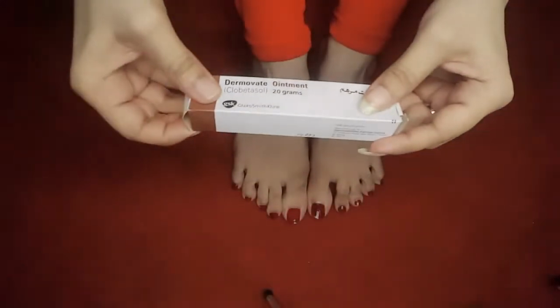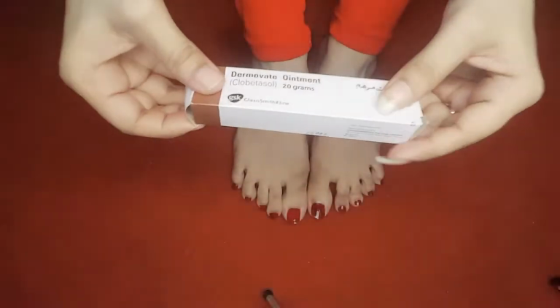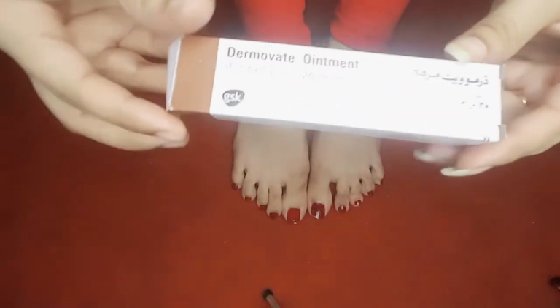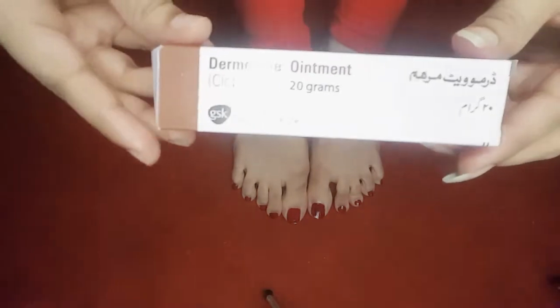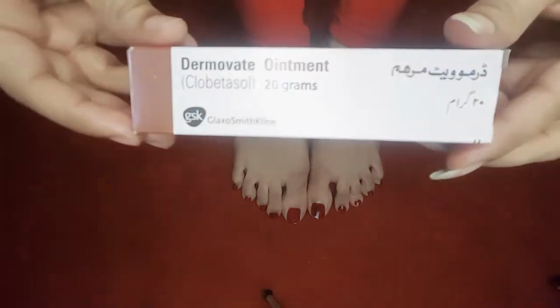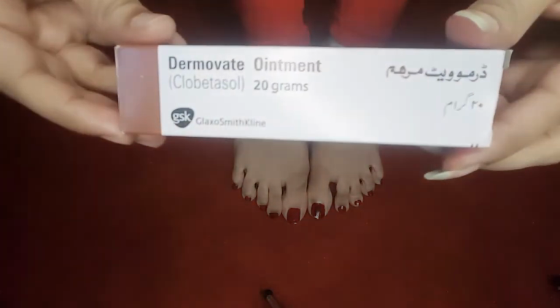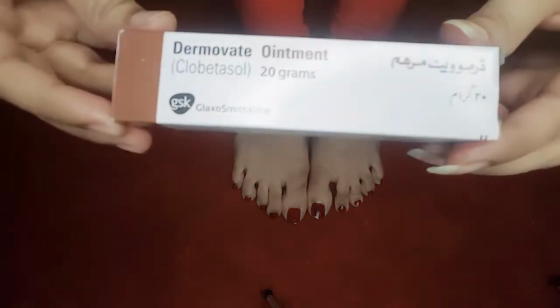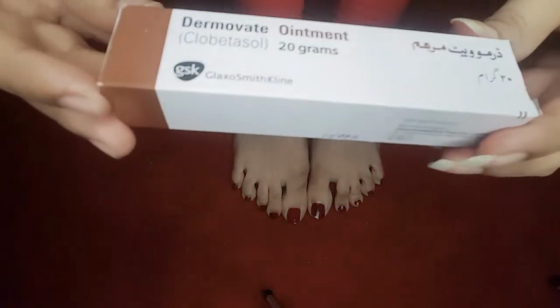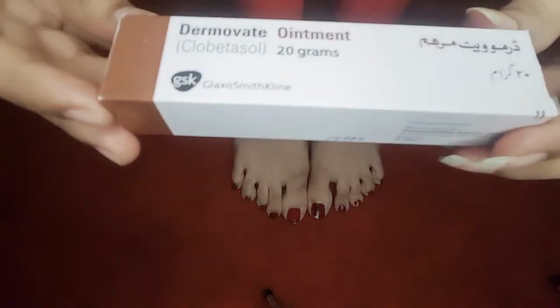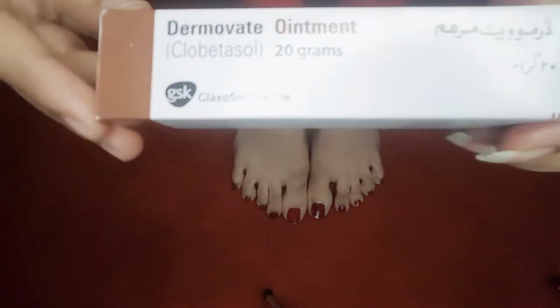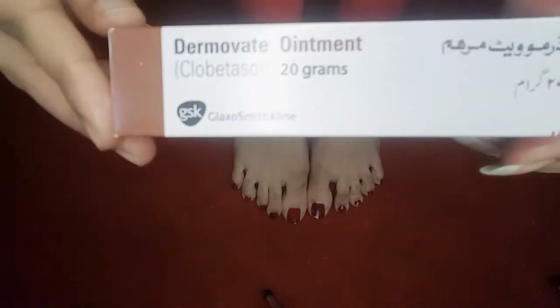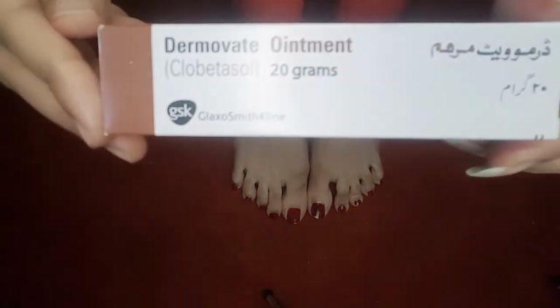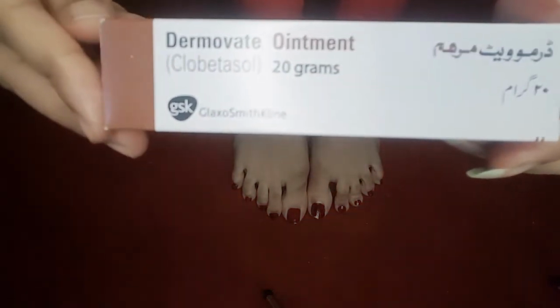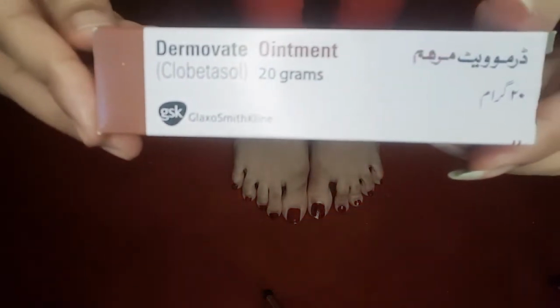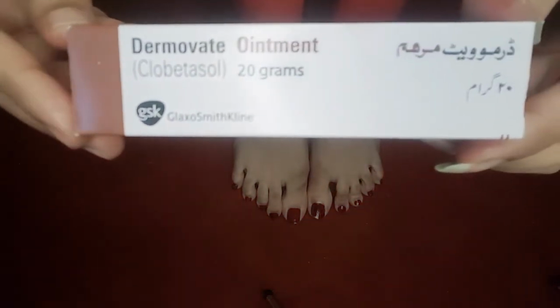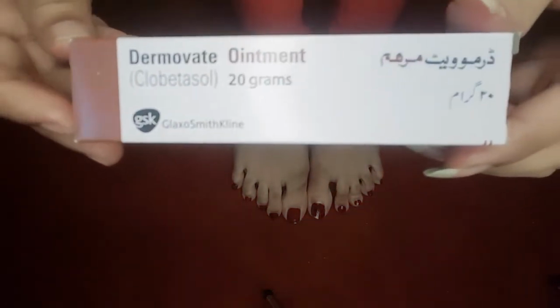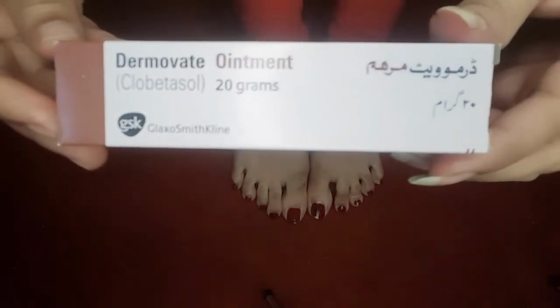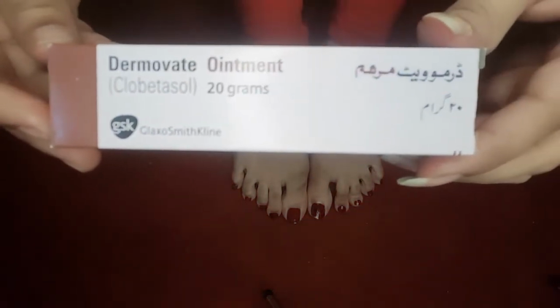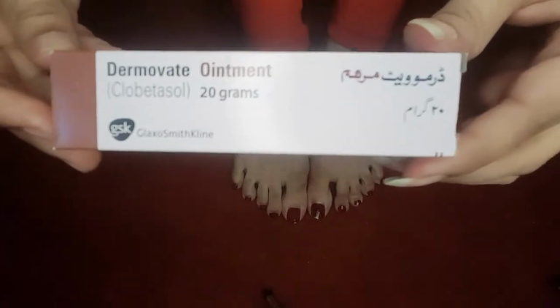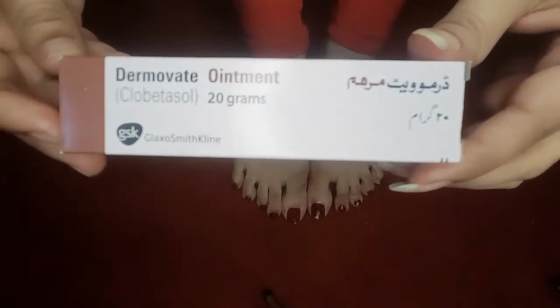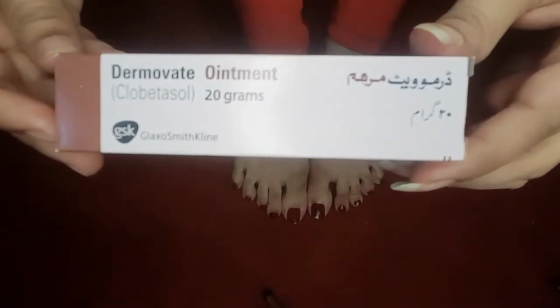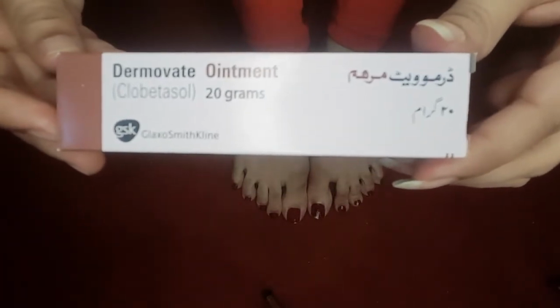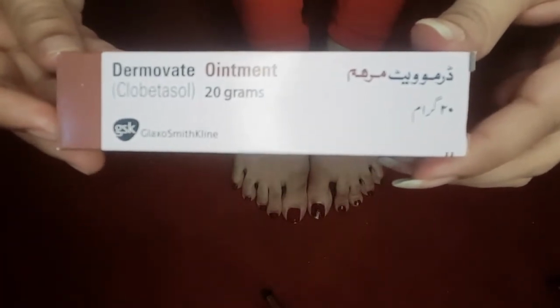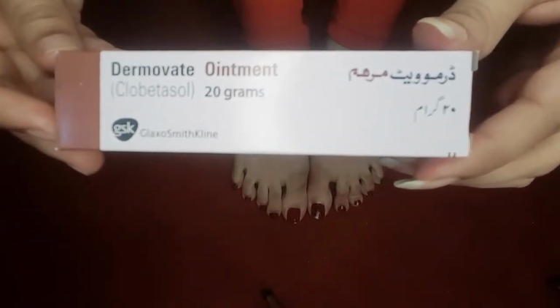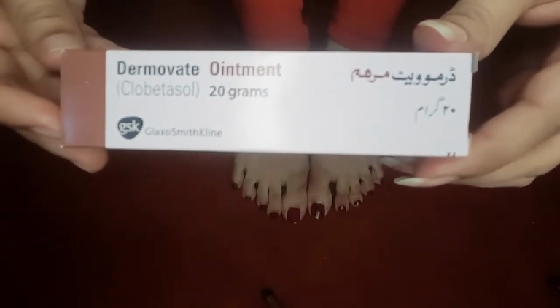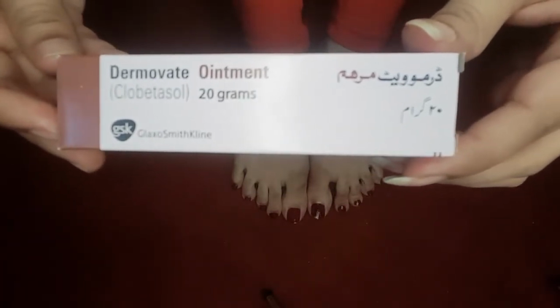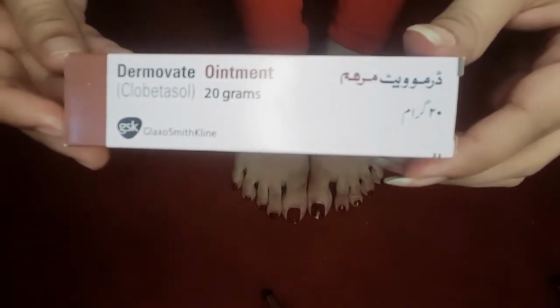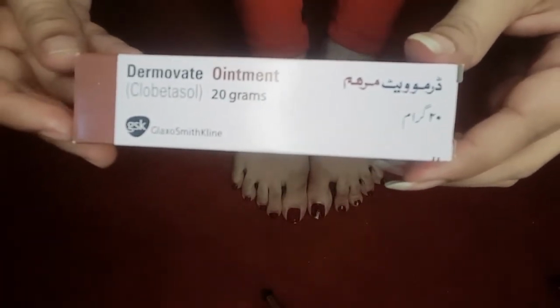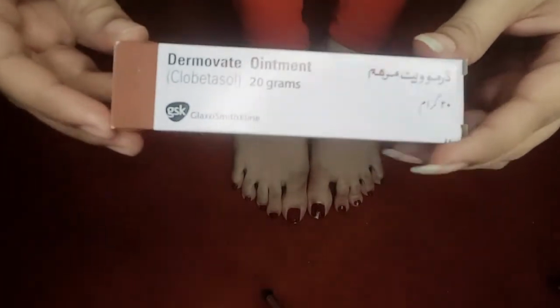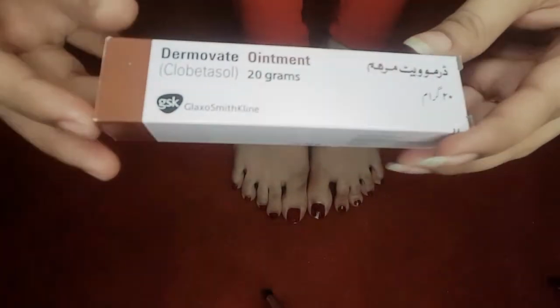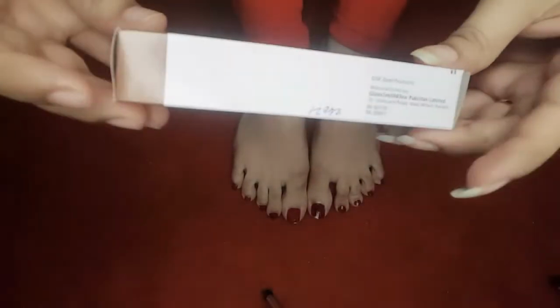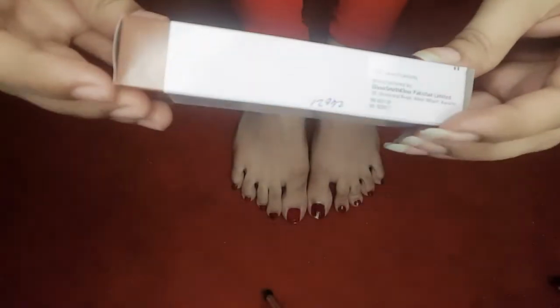This is a 20 gram cream. It is 90 rupees. It is easily available — you can buy it from any medical store. This is the packaging.